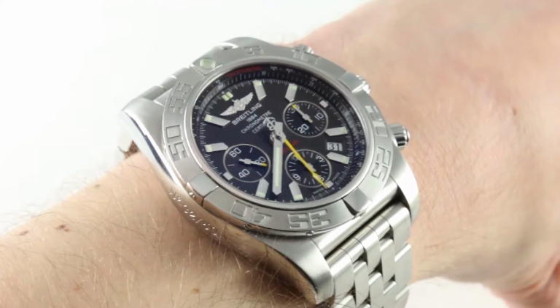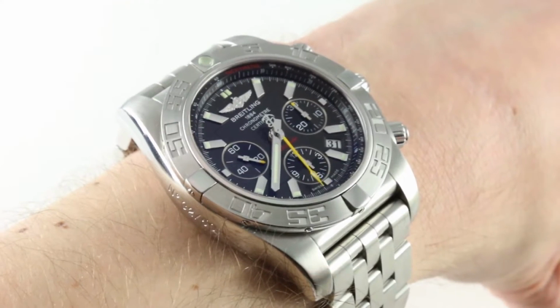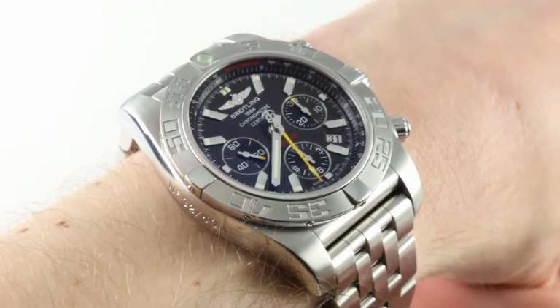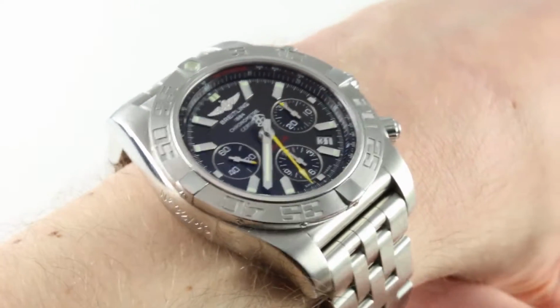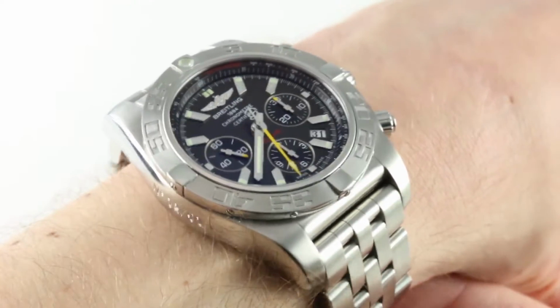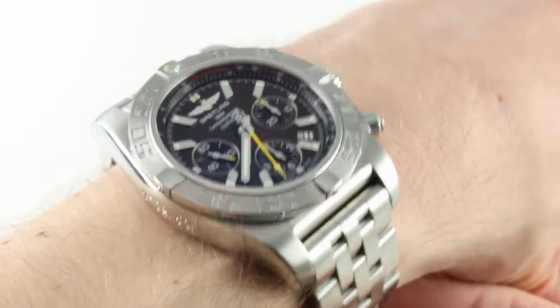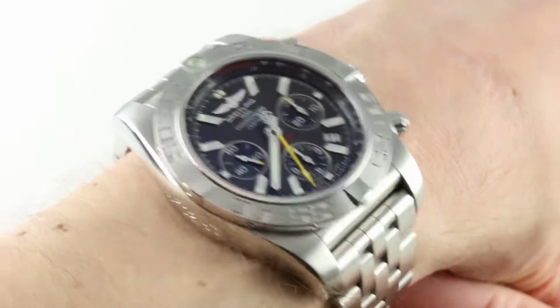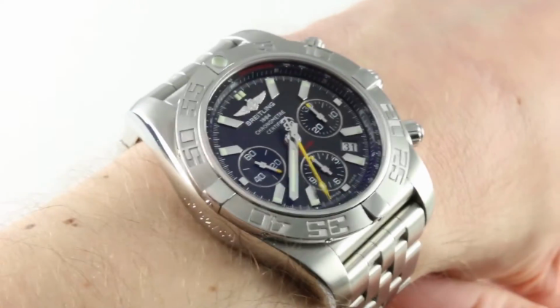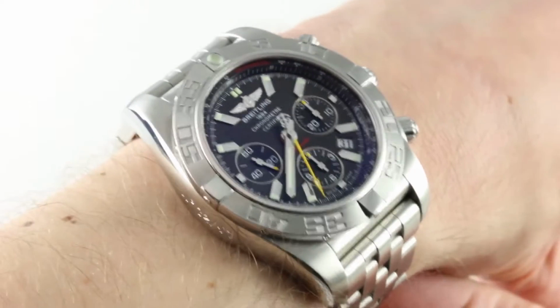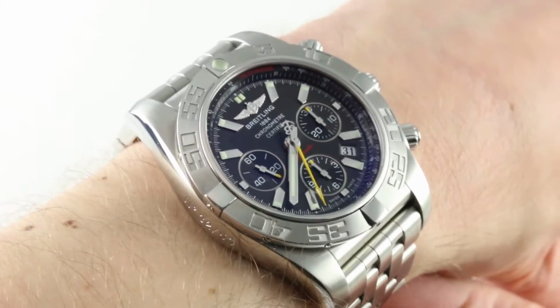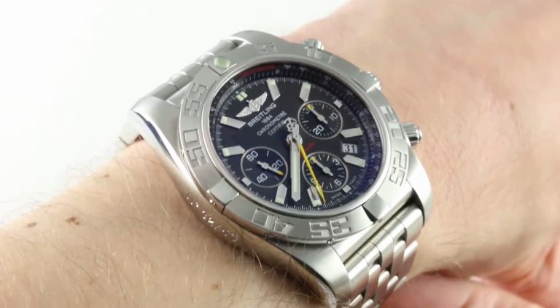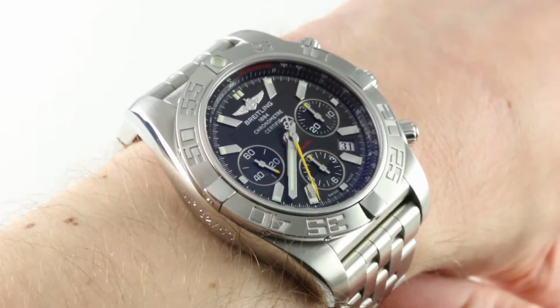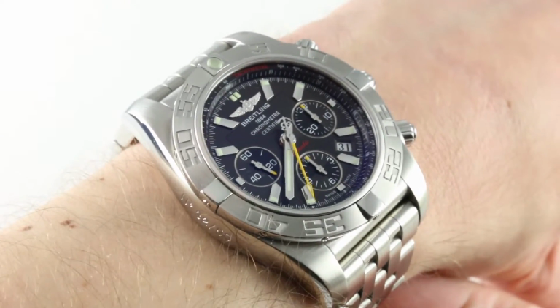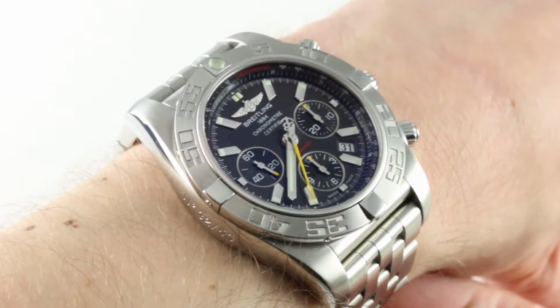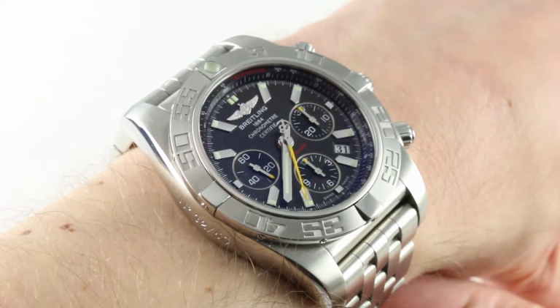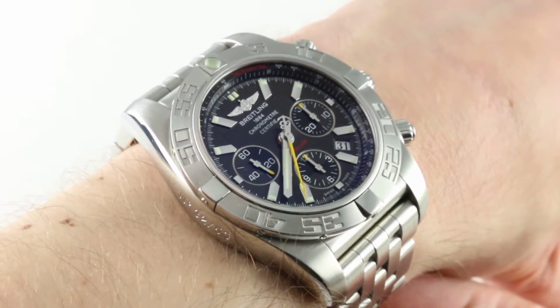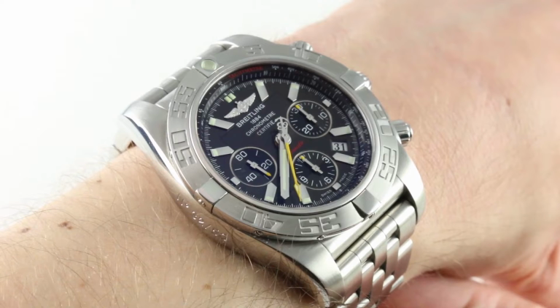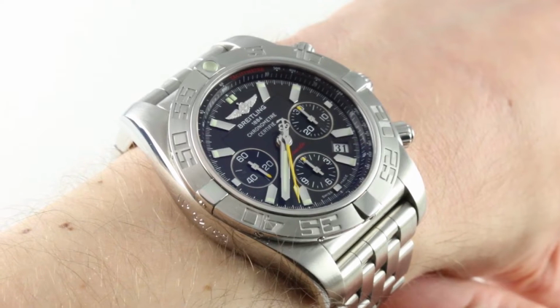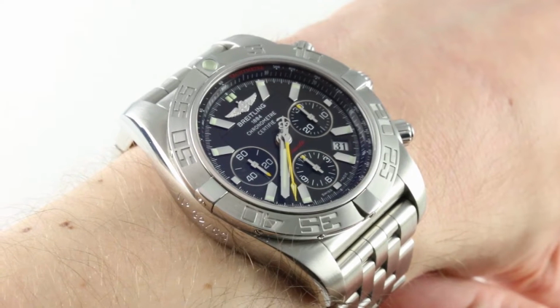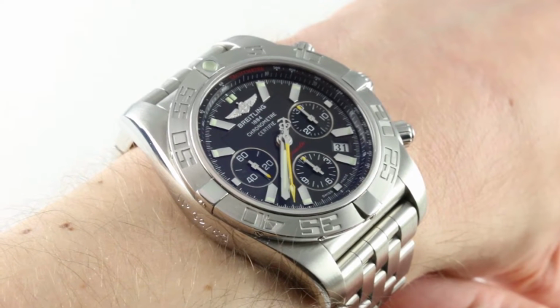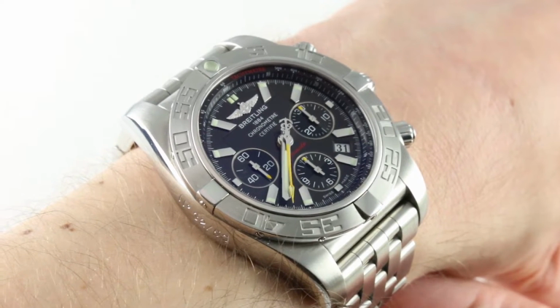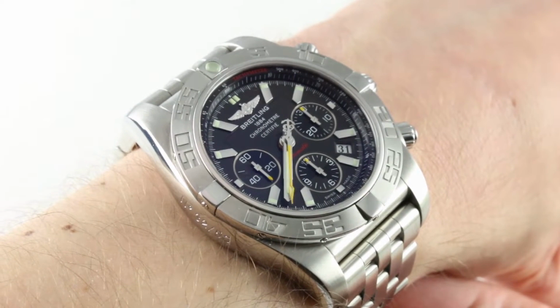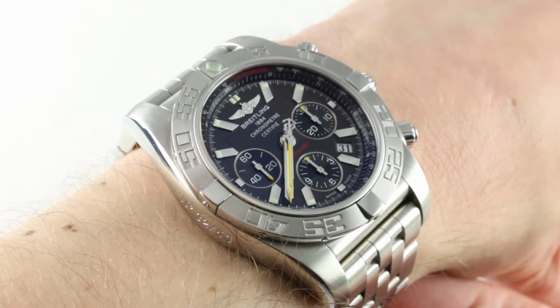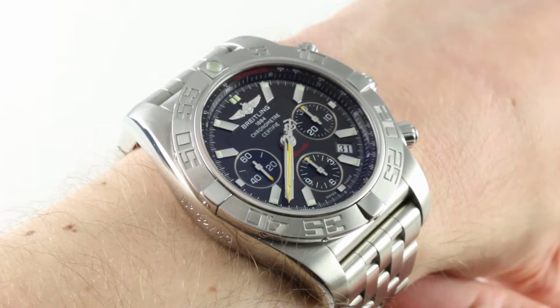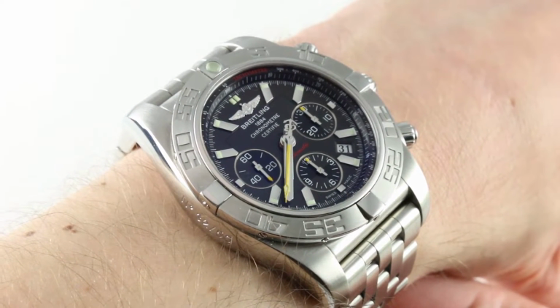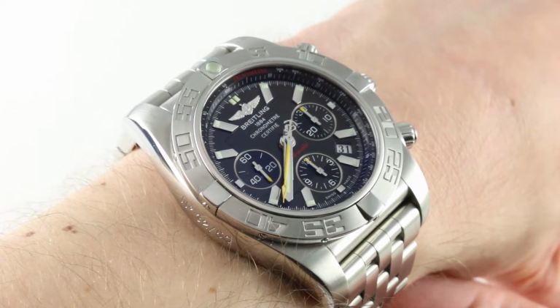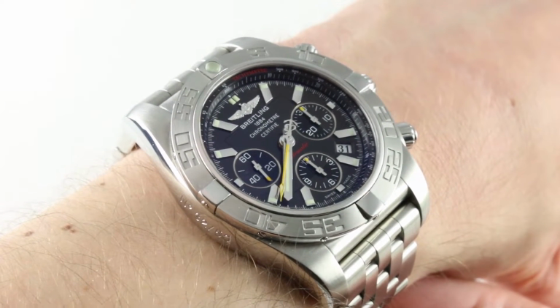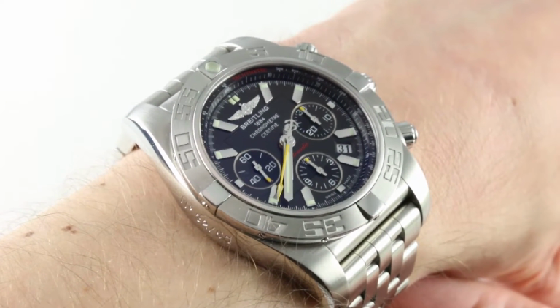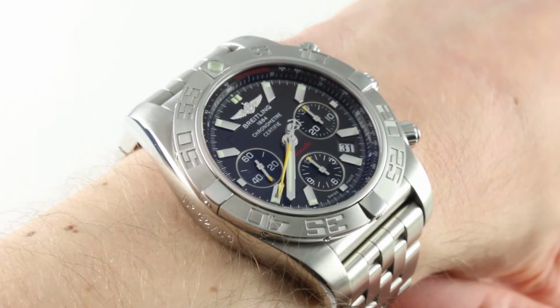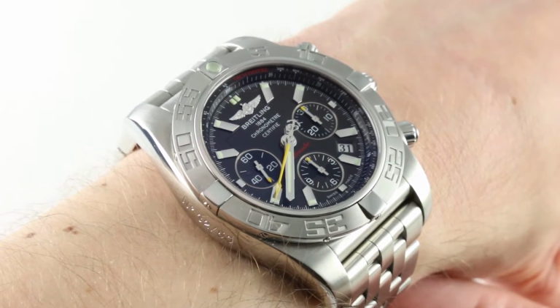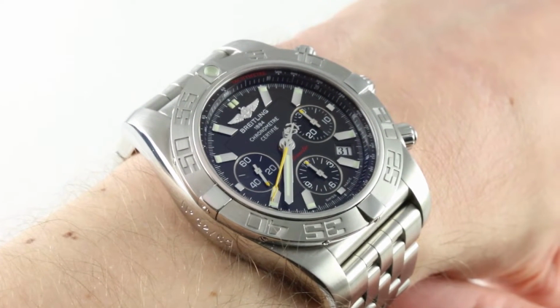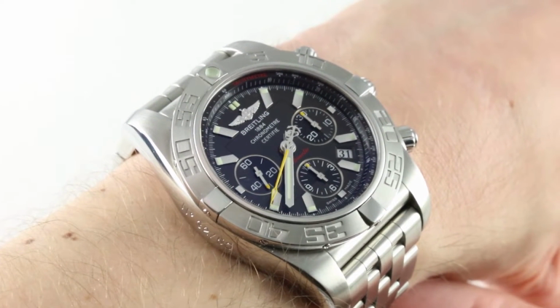Hi, I'm Tim. Welcome to our channel and thanks for logging on. Today we're discussing the Breitling Chronomat 44 Limited Edition of 50 pieces in stainless steel.